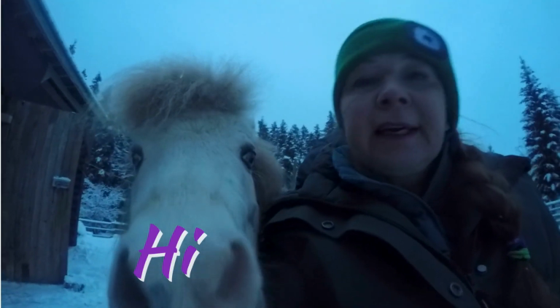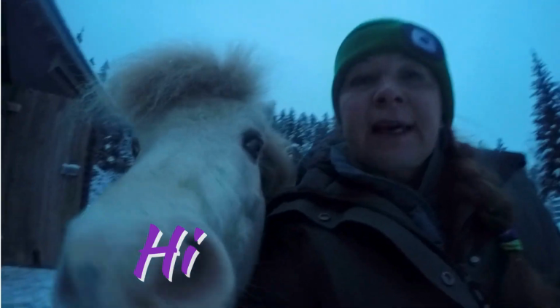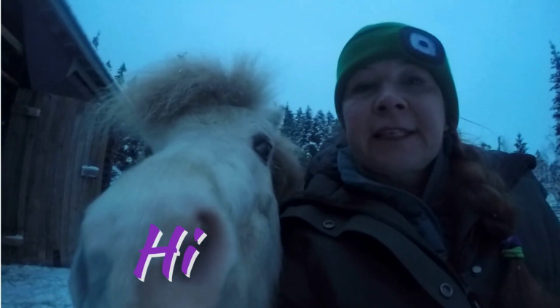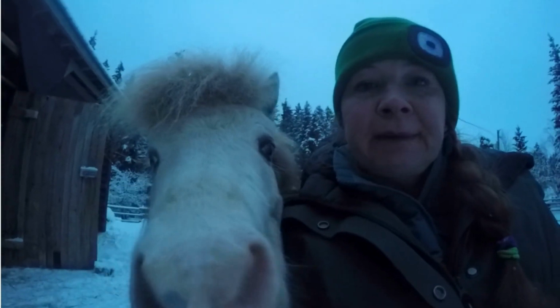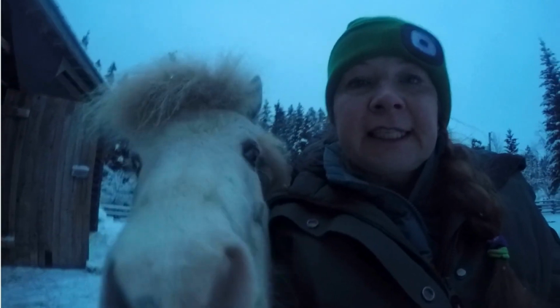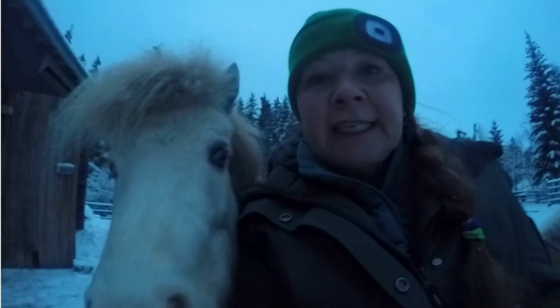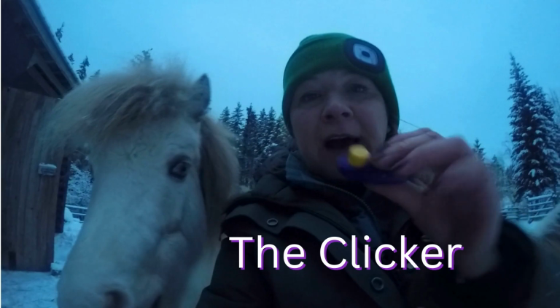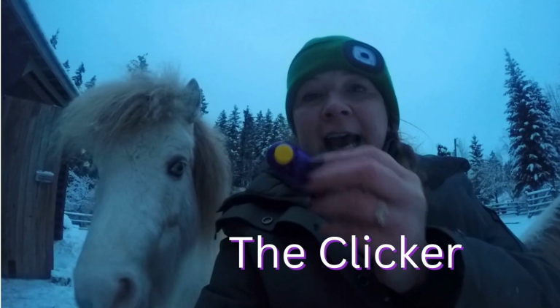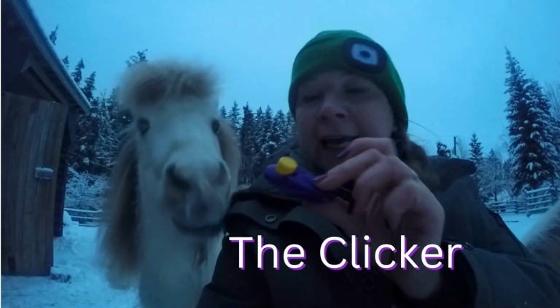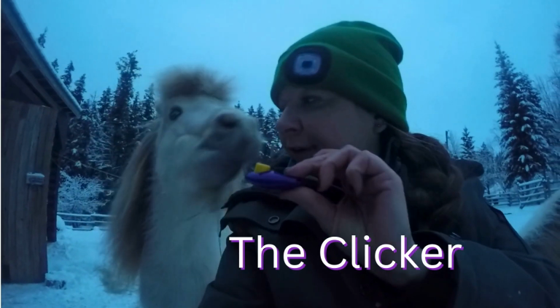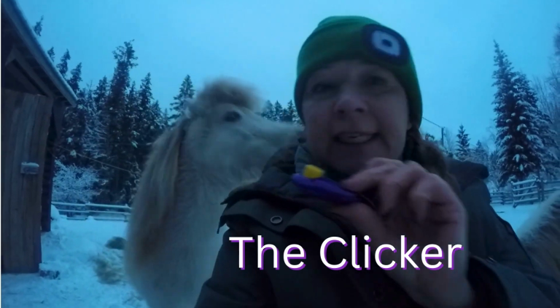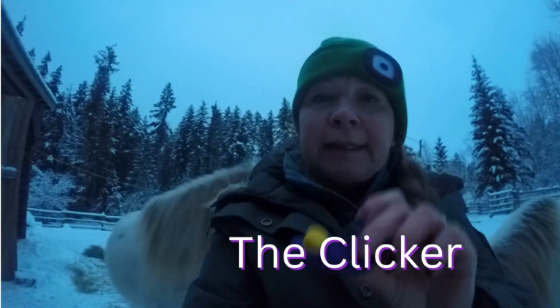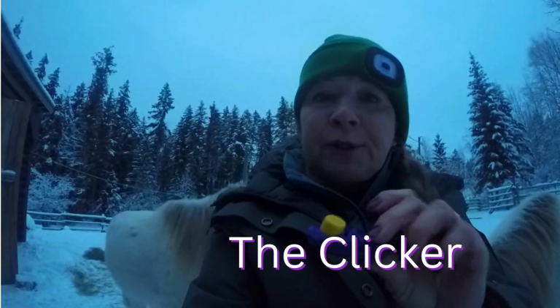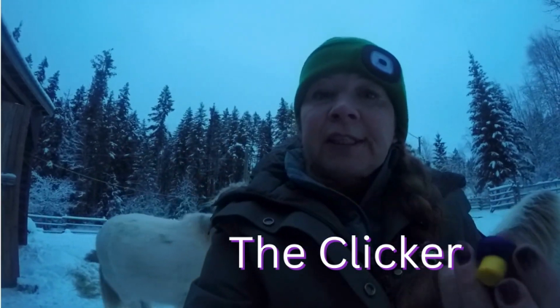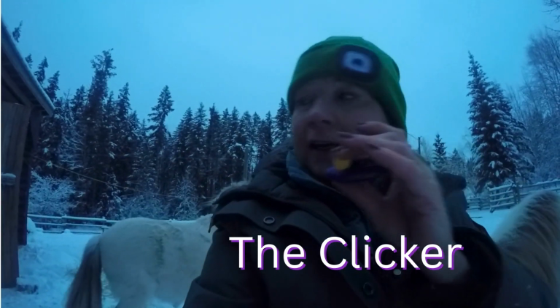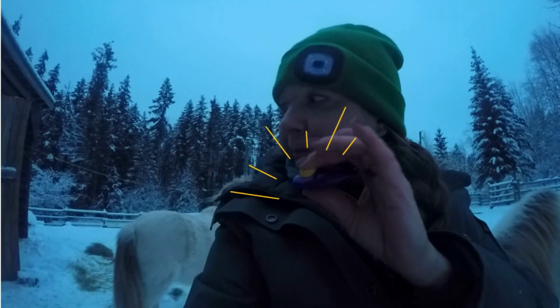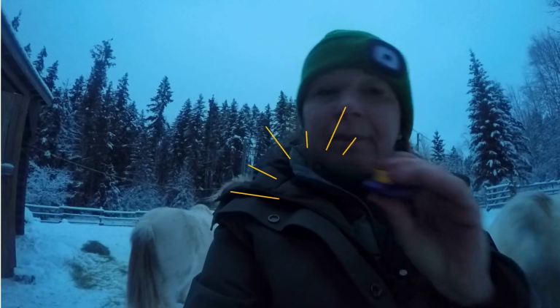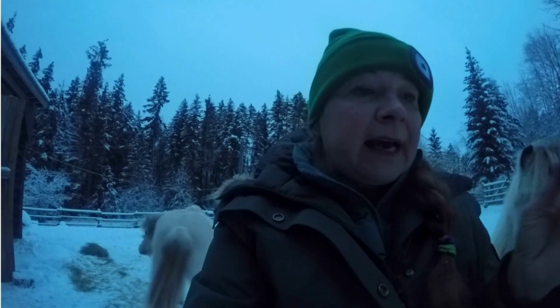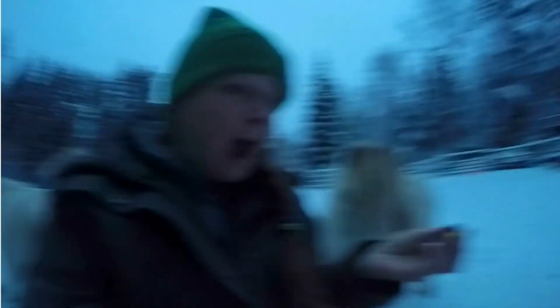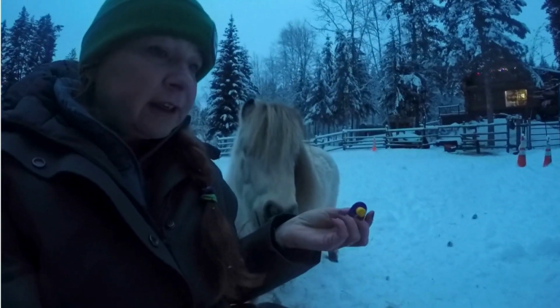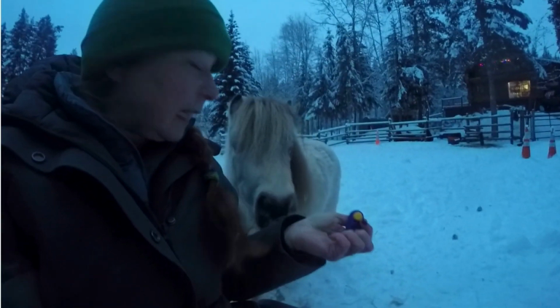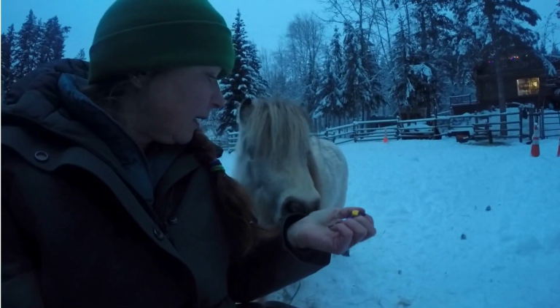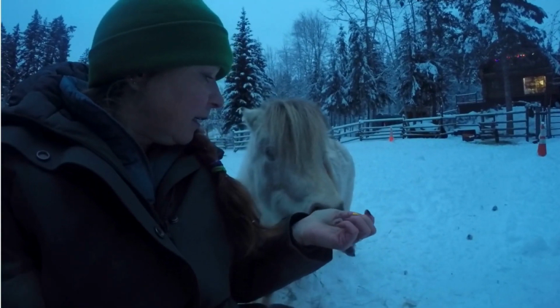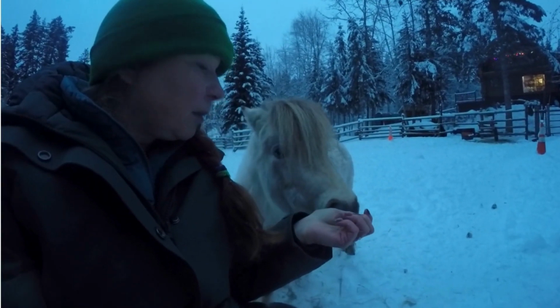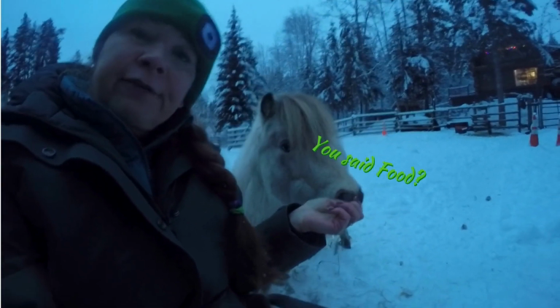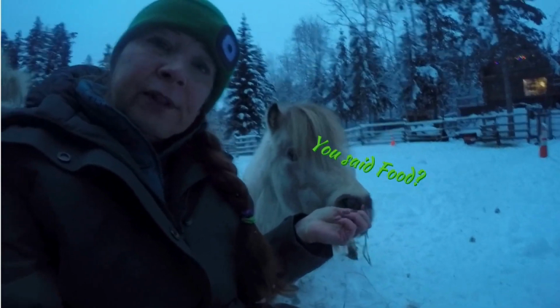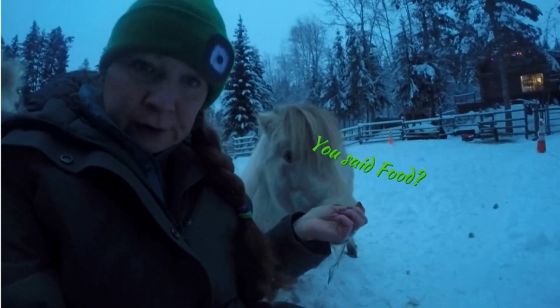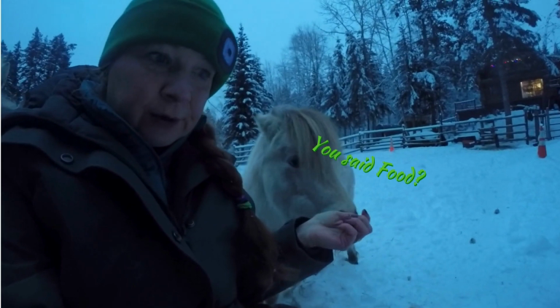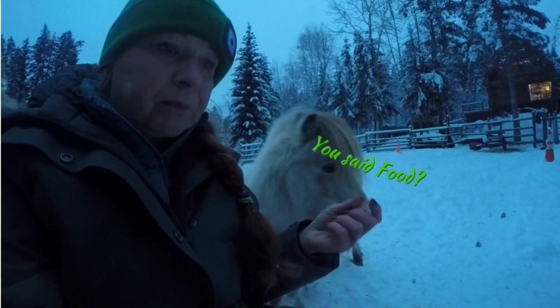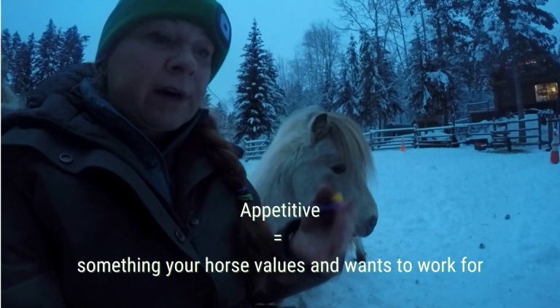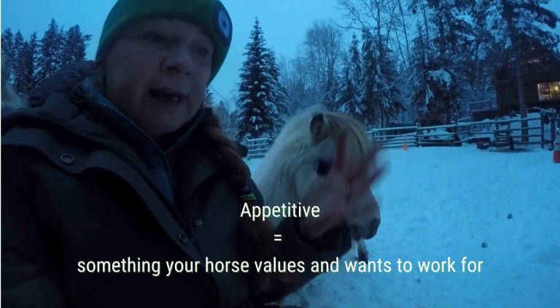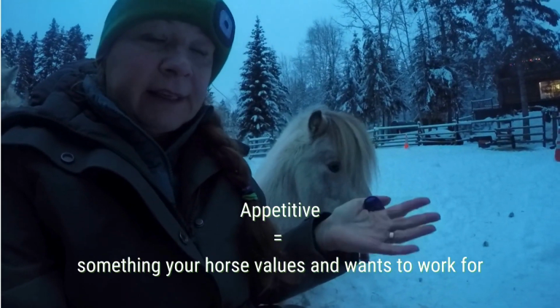This training was developed in the 60s and is named after a handheld device that produces the click. After you click, you will give the horse a food reward or another appetitive.